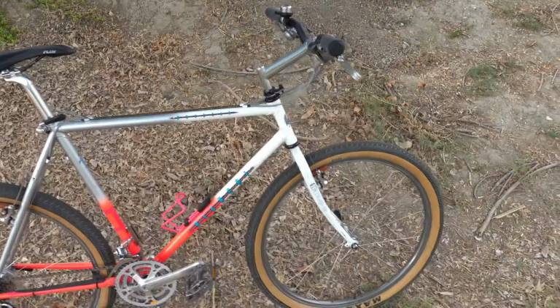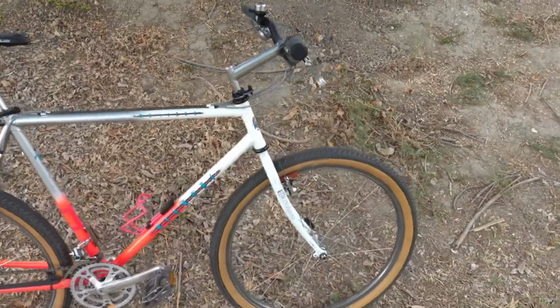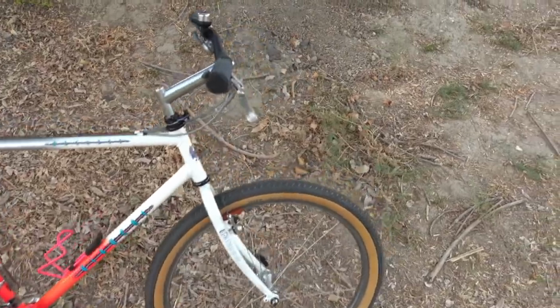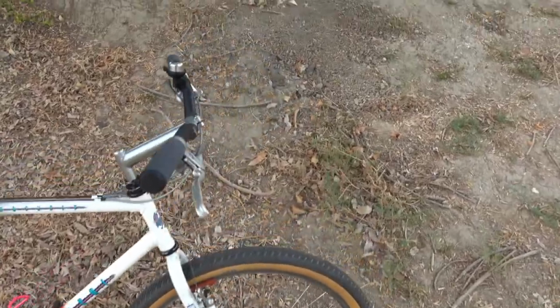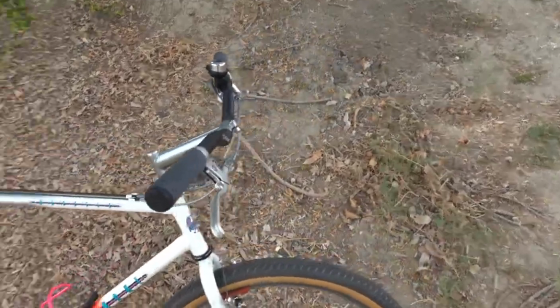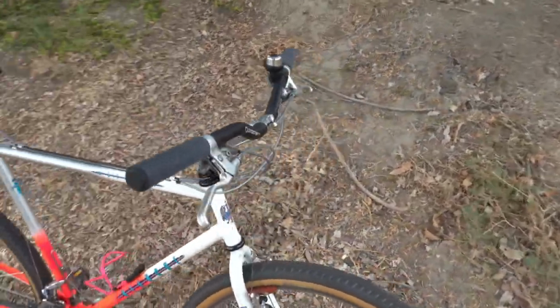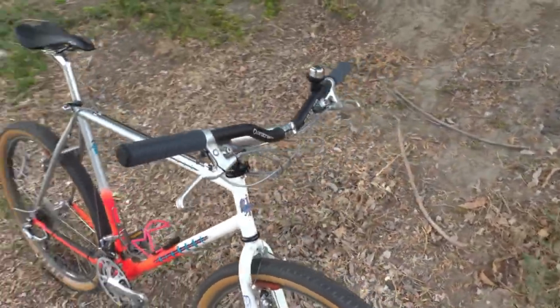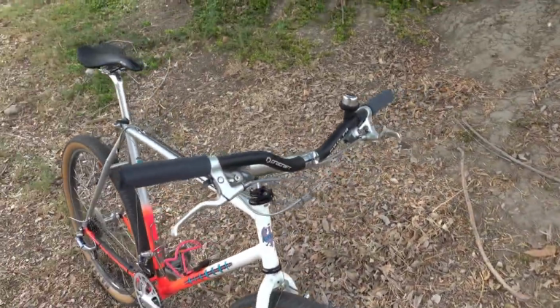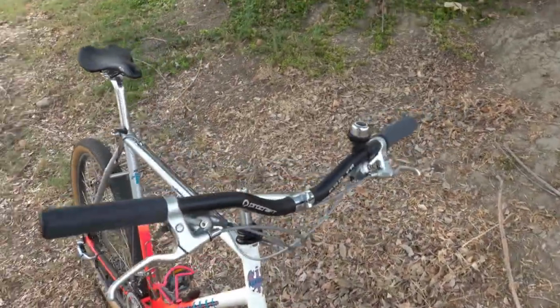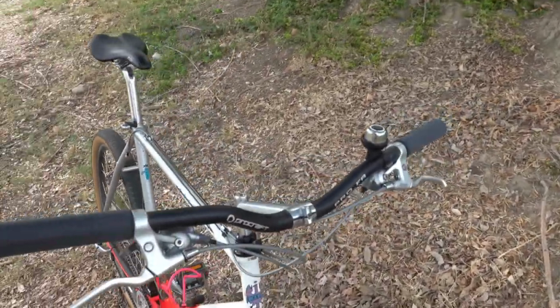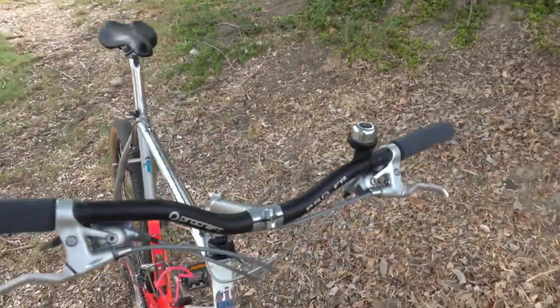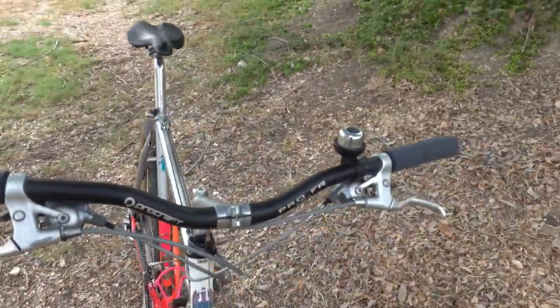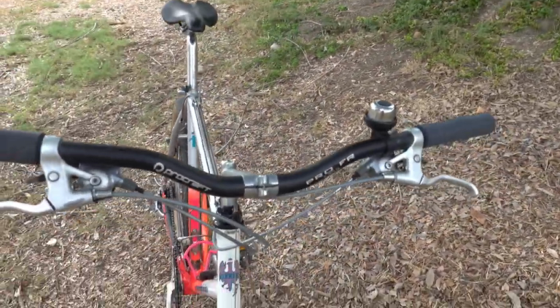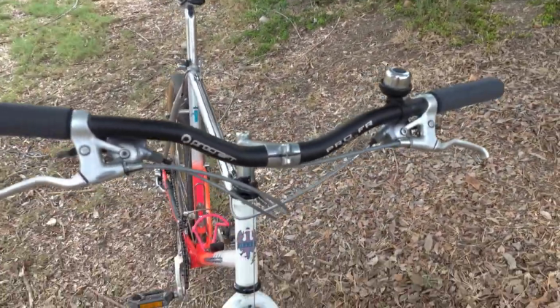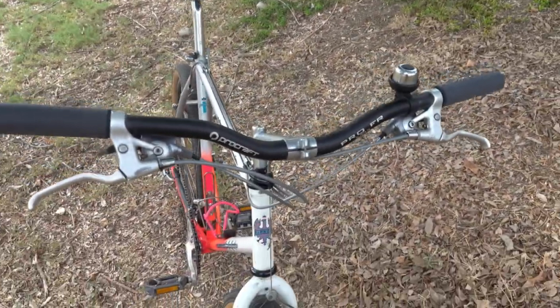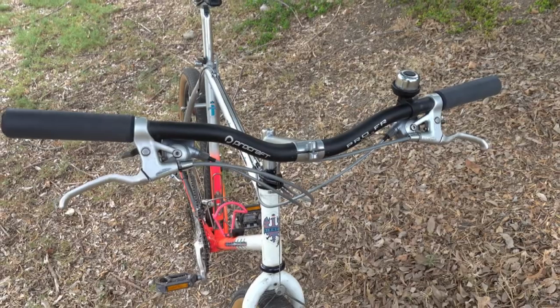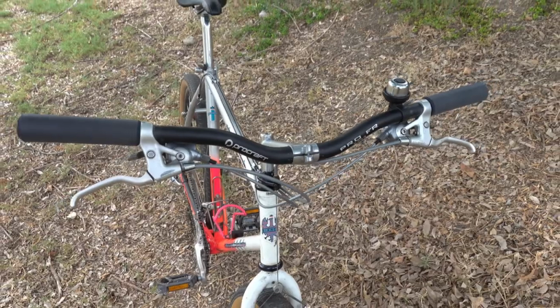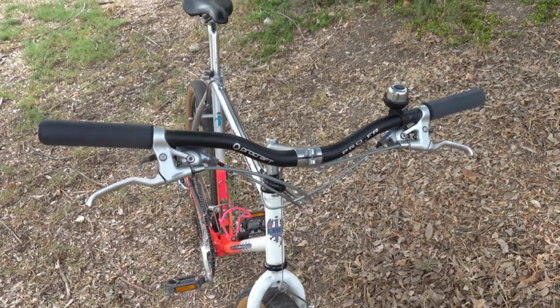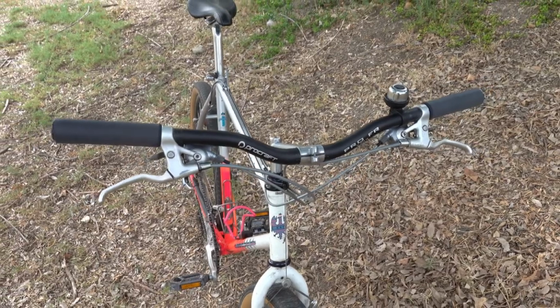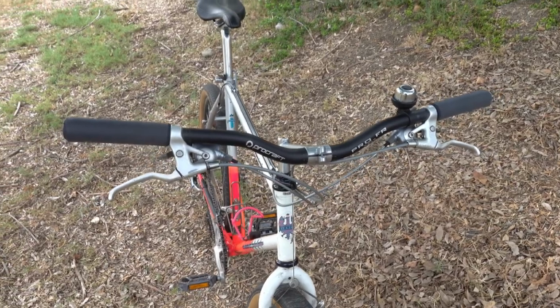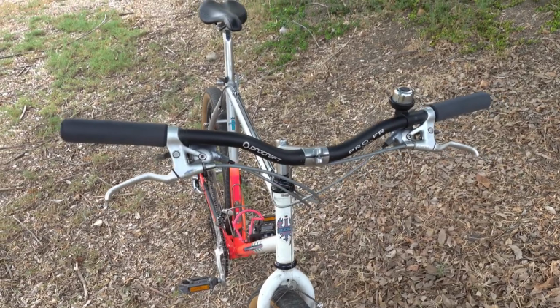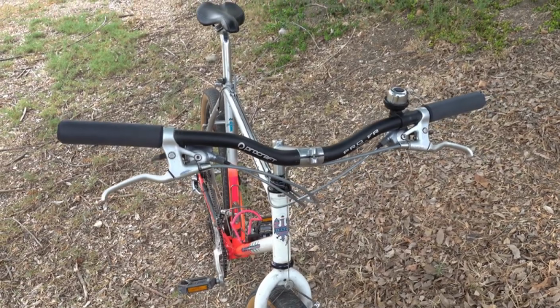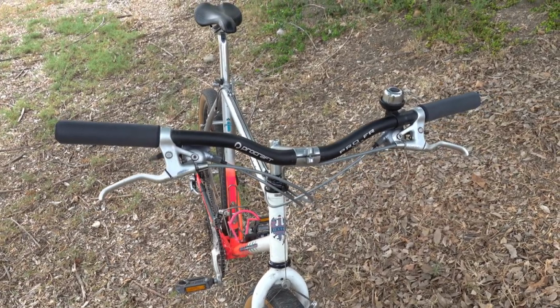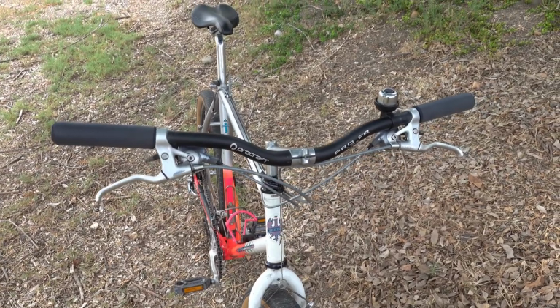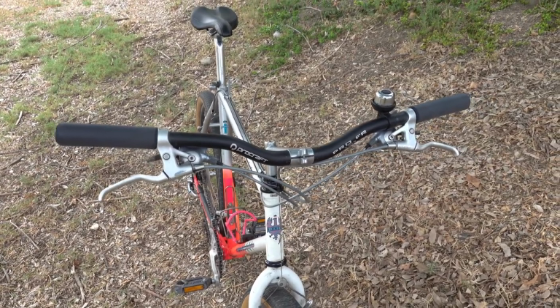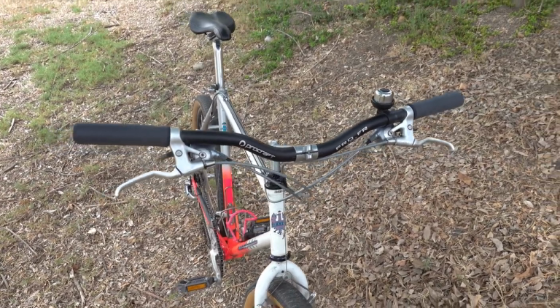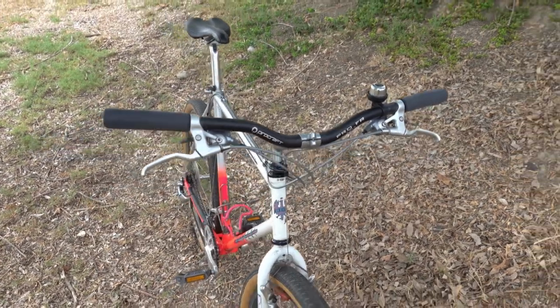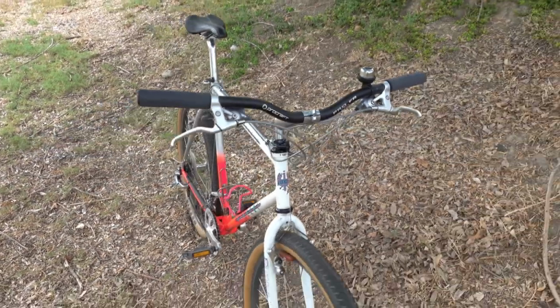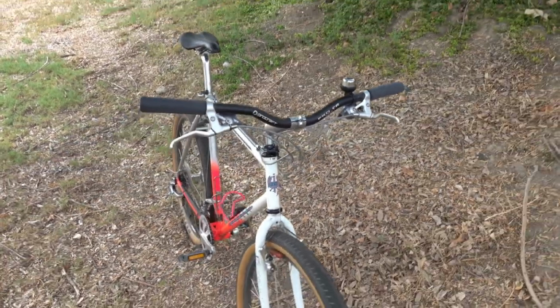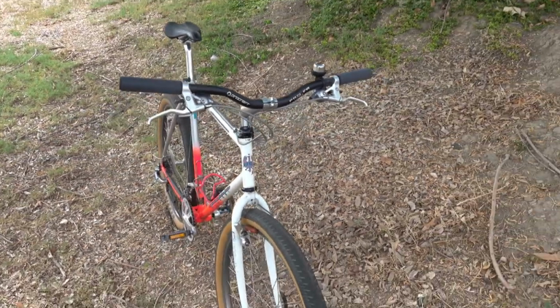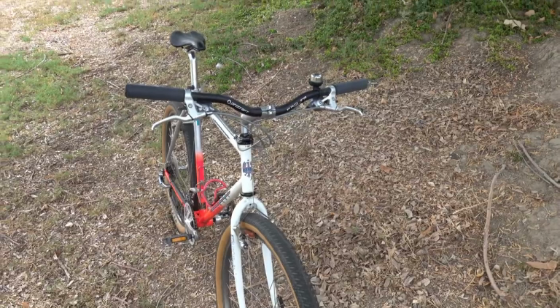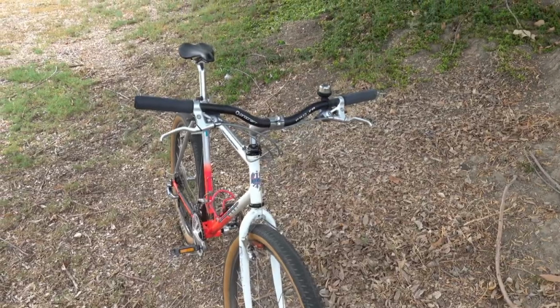First up are the handlebars. These are Procraft Pro FR. They are 680 millimeters wide with a 40 millimeter rise. It gives me more of a modern fit, which I prefer.